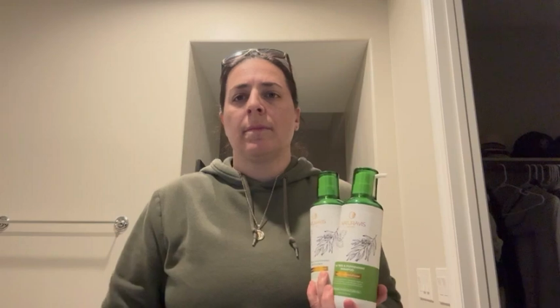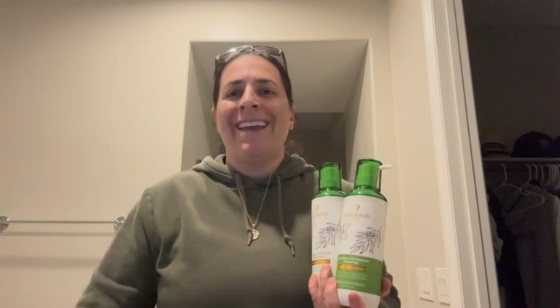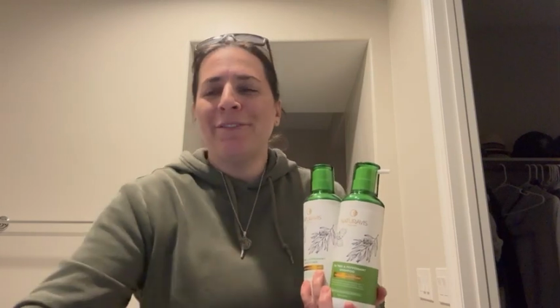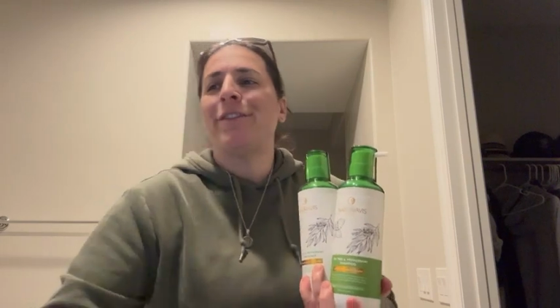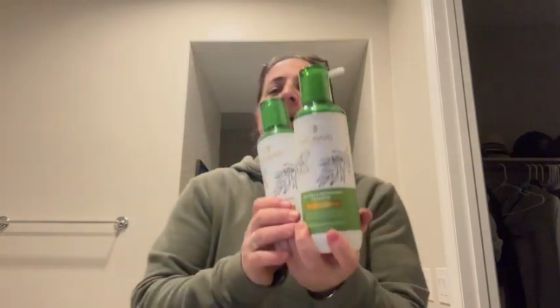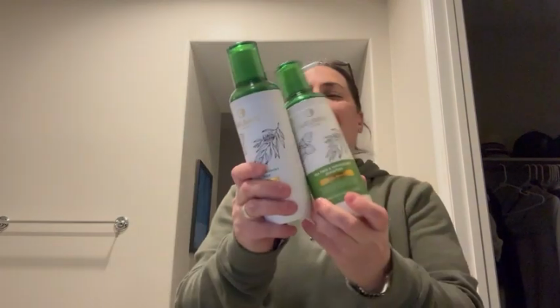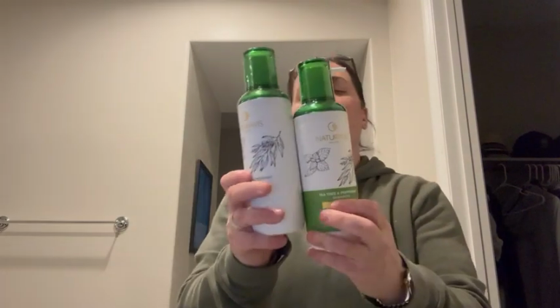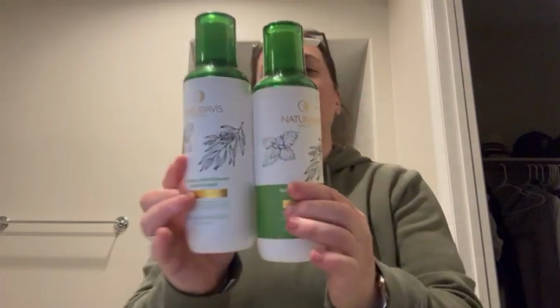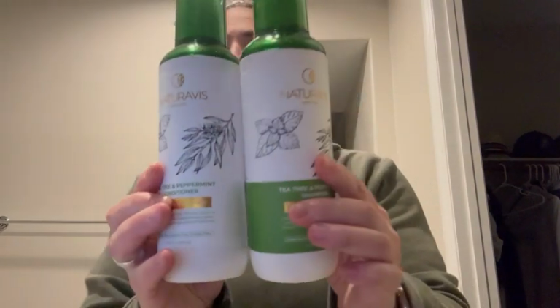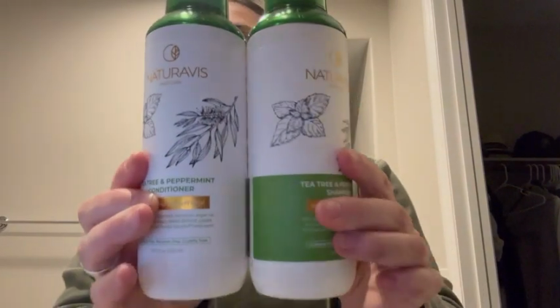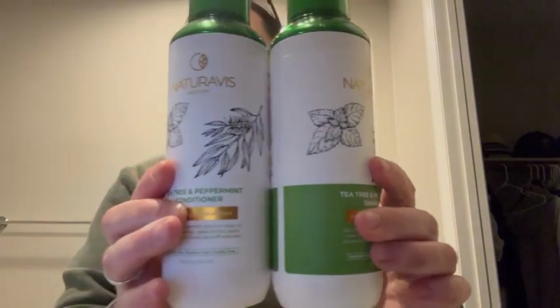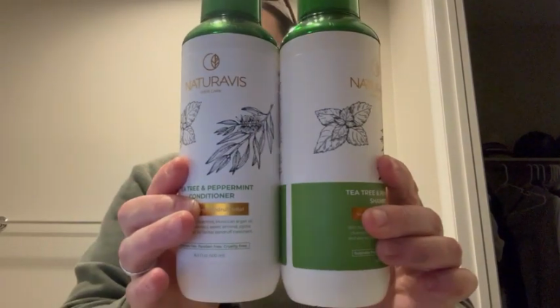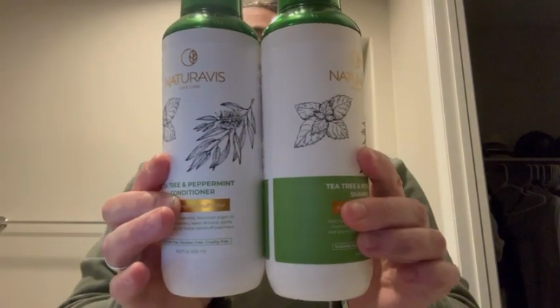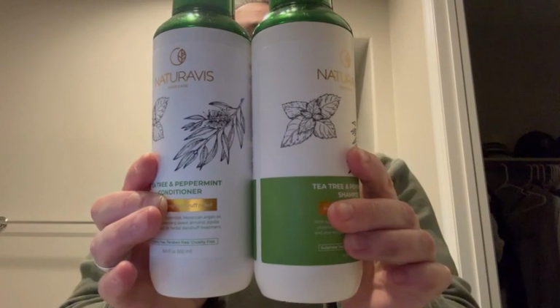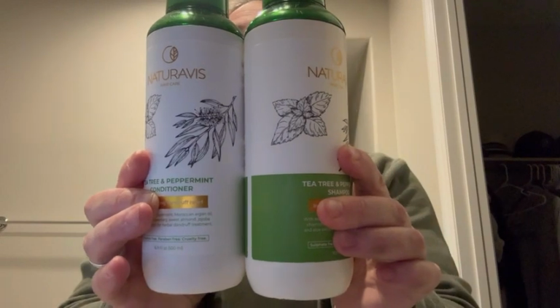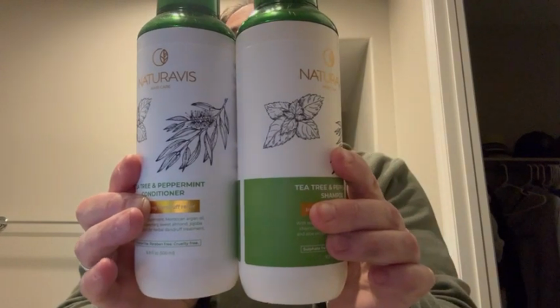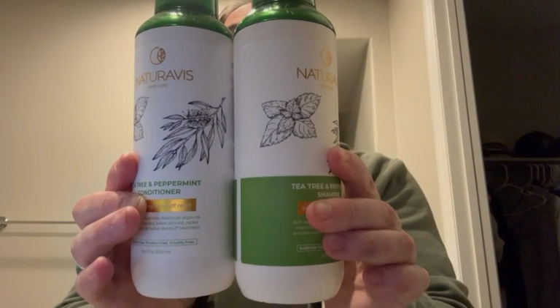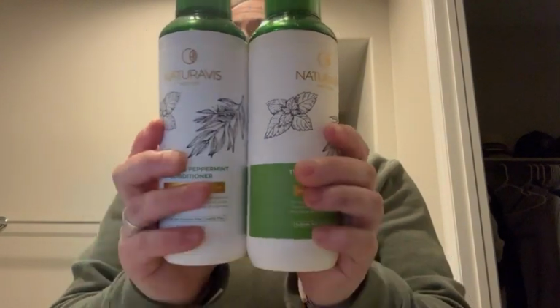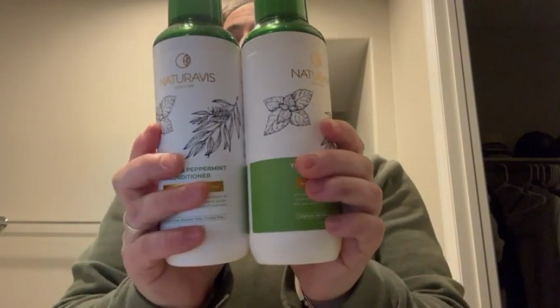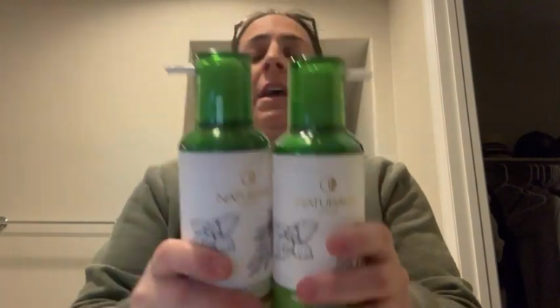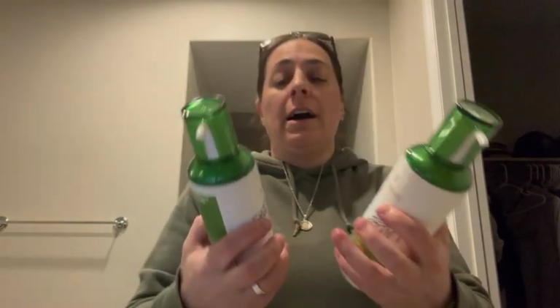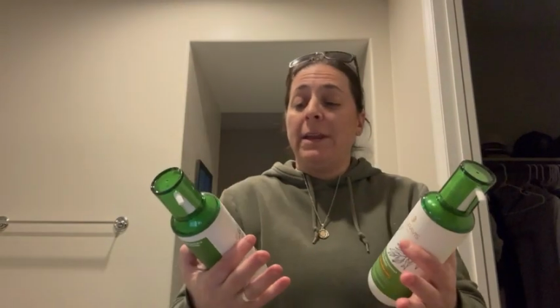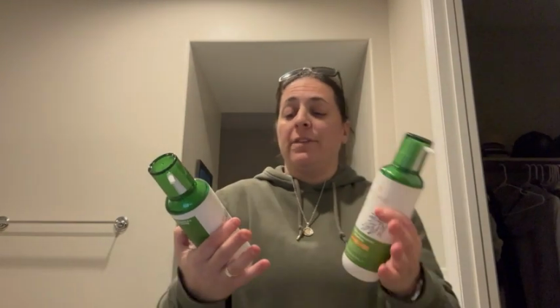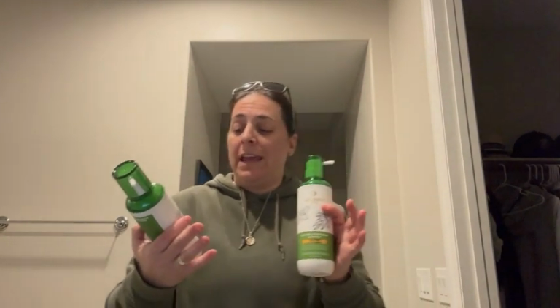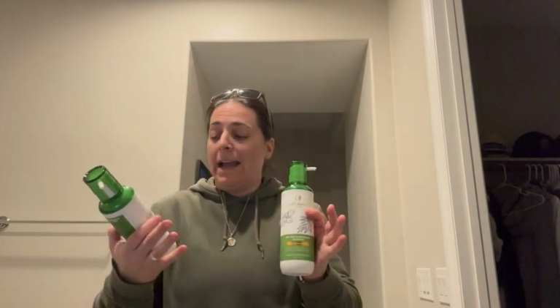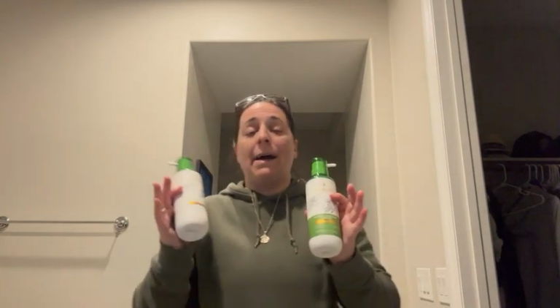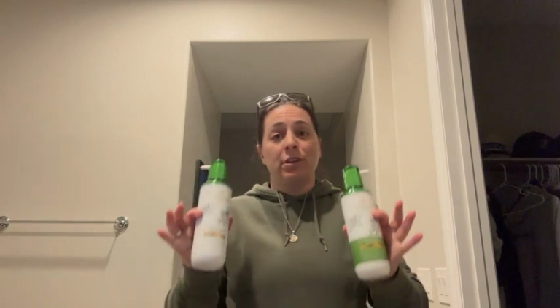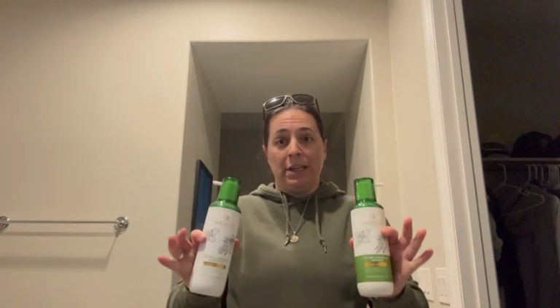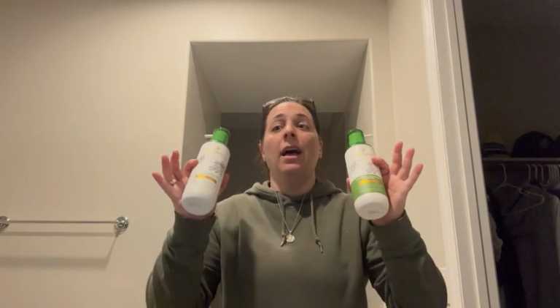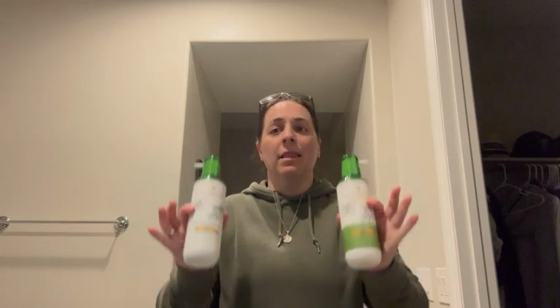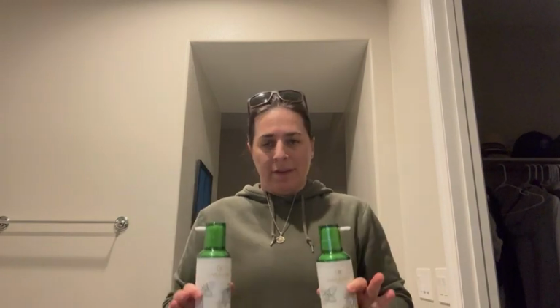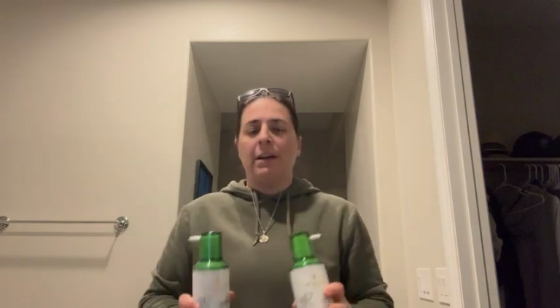Hi everyone, I have this tea tree shampoo and conditioner set with peppermint from NatureVis and I absolutely love this stuff.